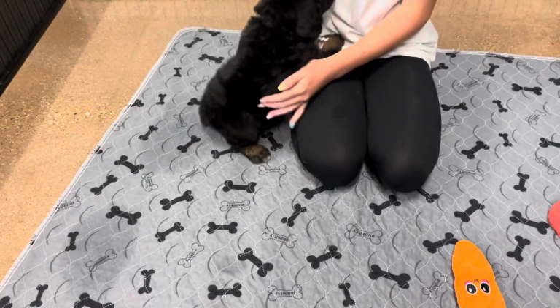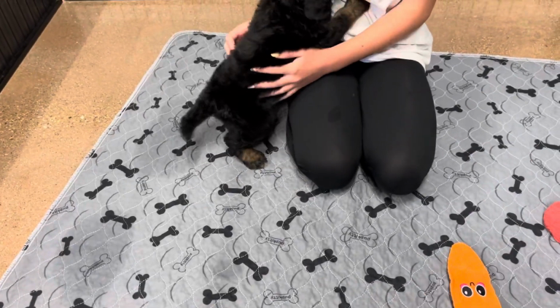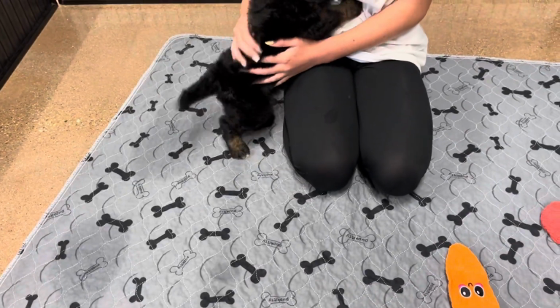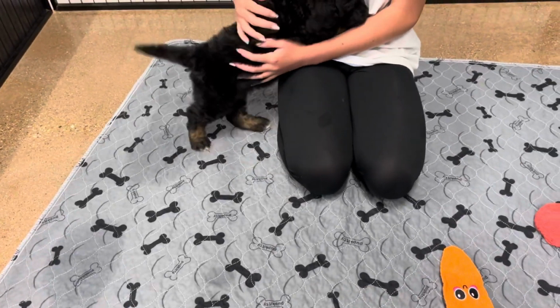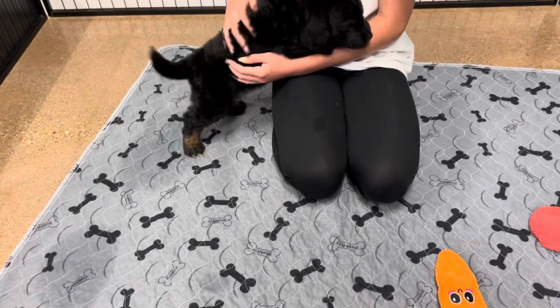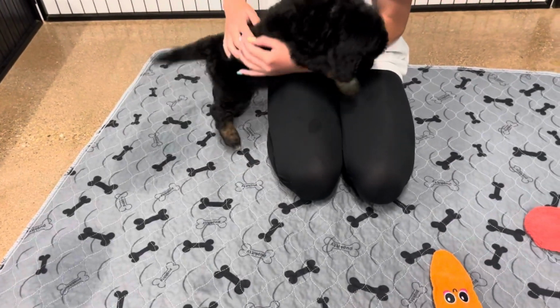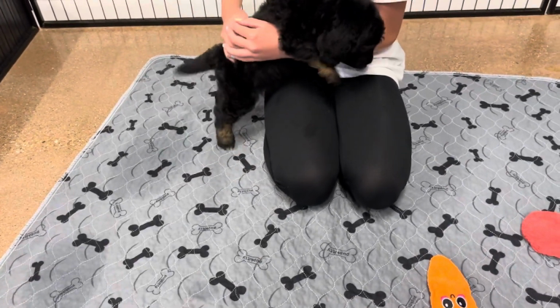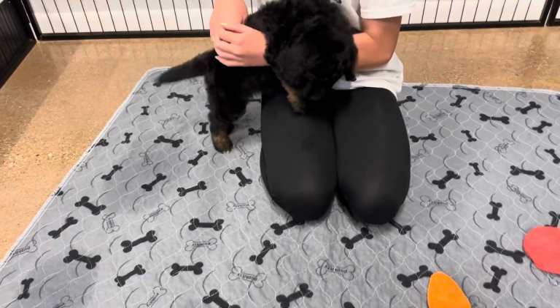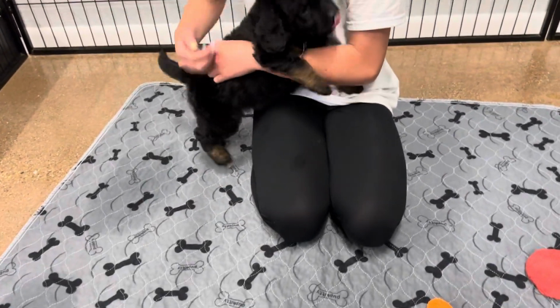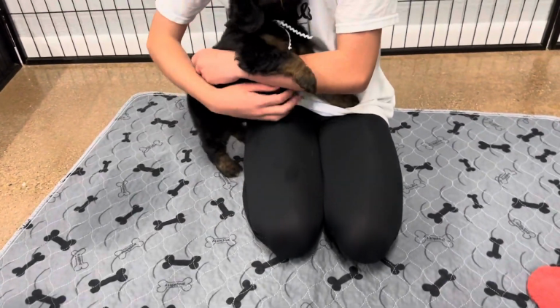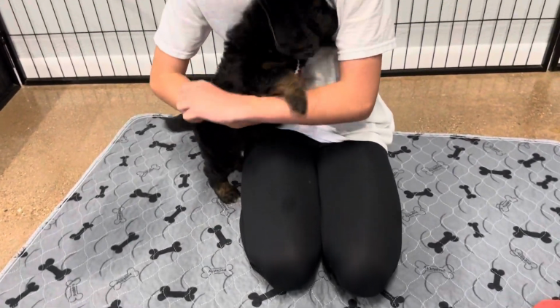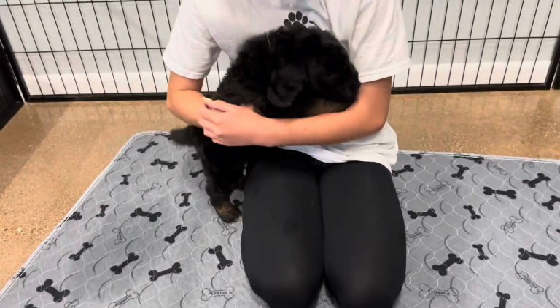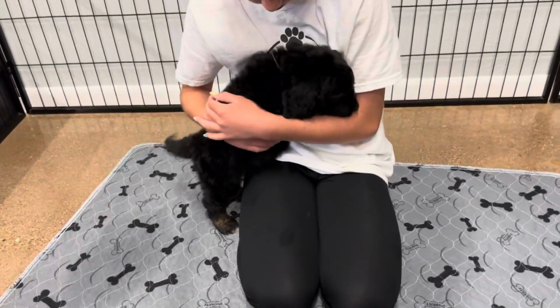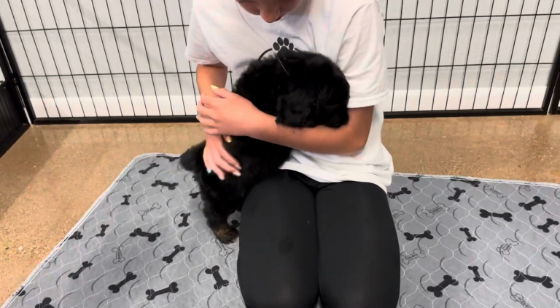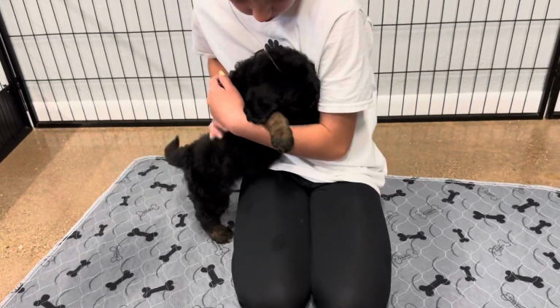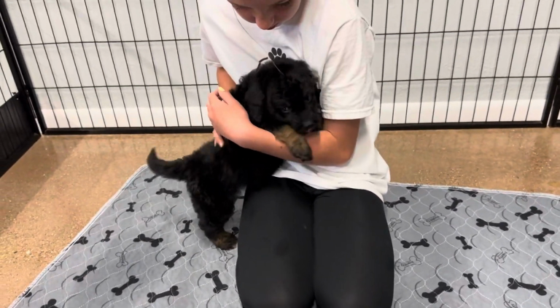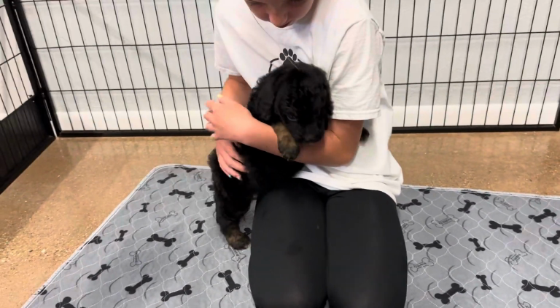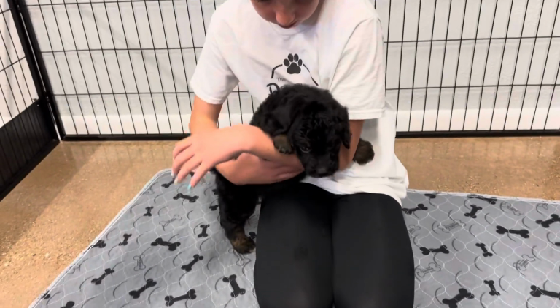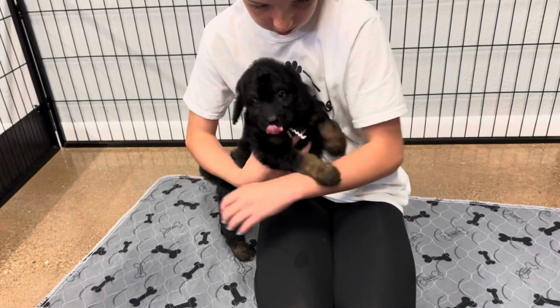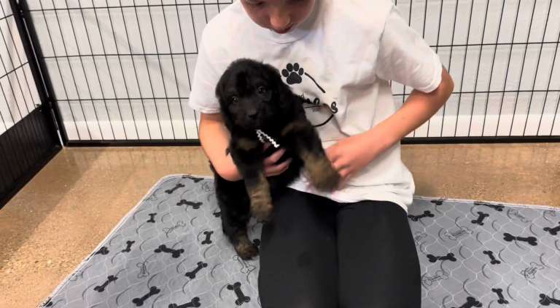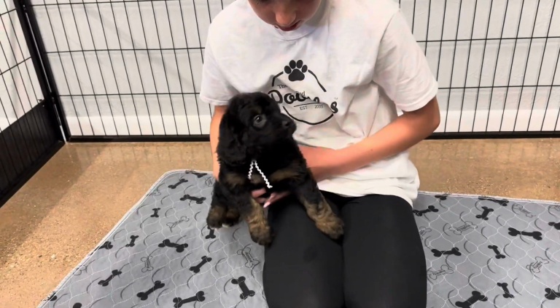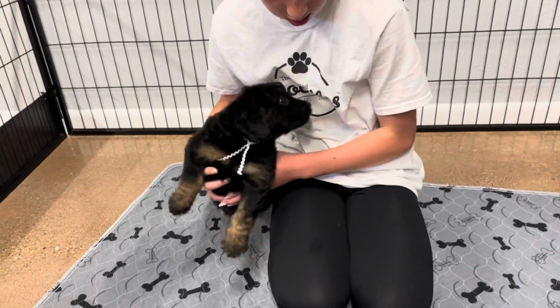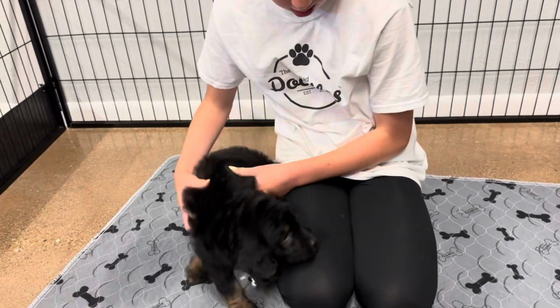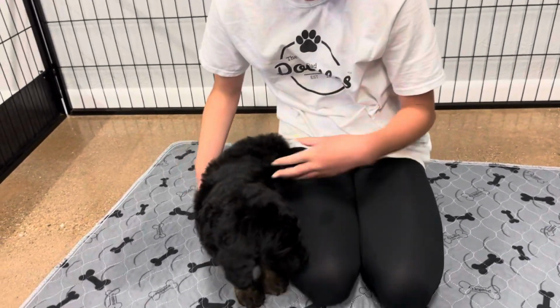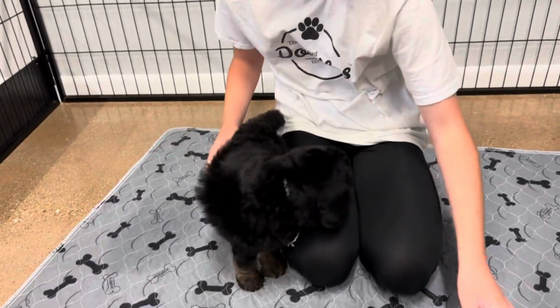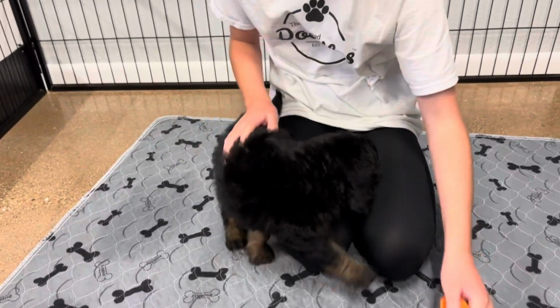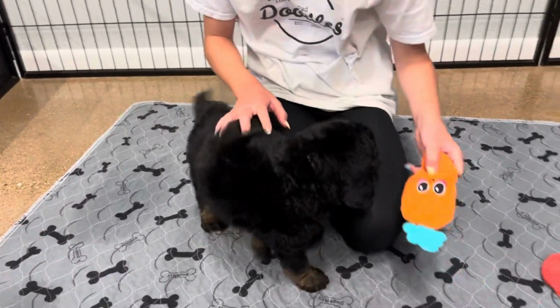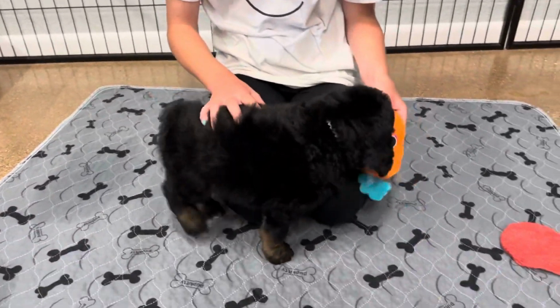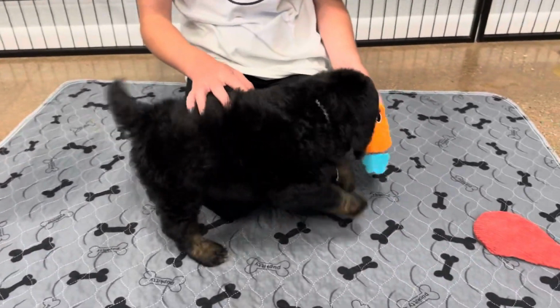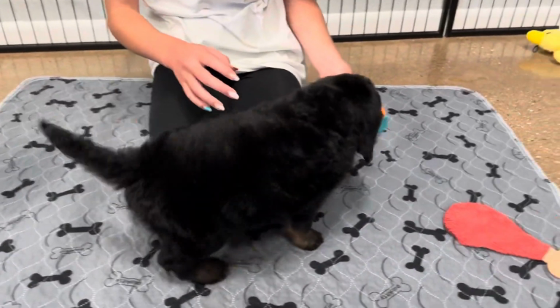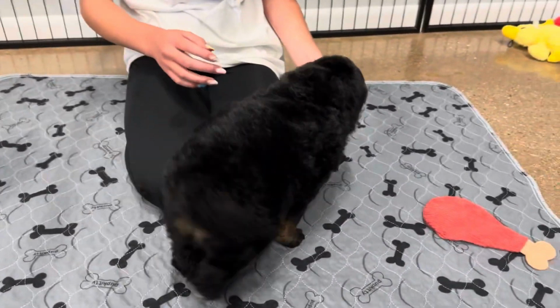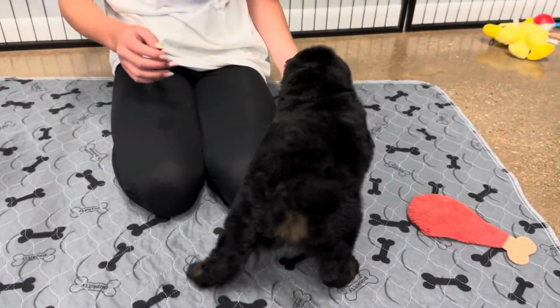This is Priscilla and Walker's white ribbon female. She is an F1B medium Bernedoodle. Hi, sweet girl. She's so cute.